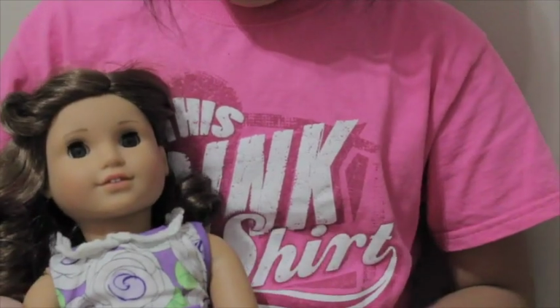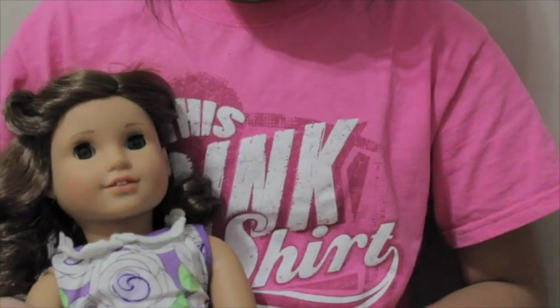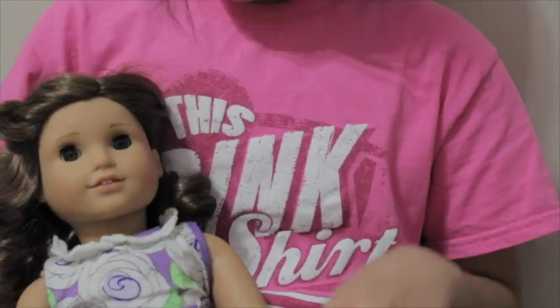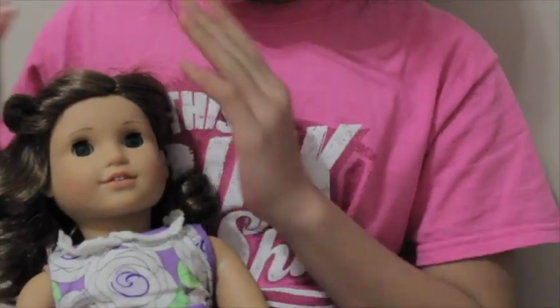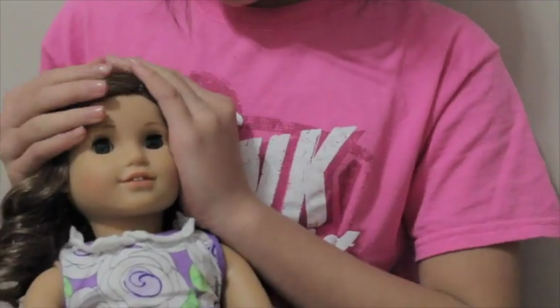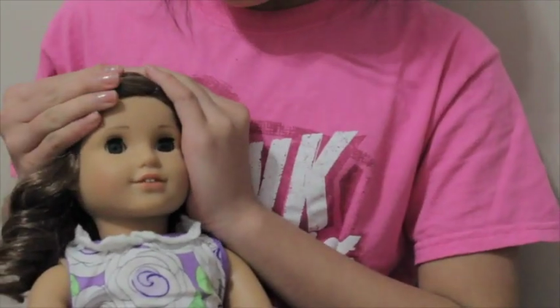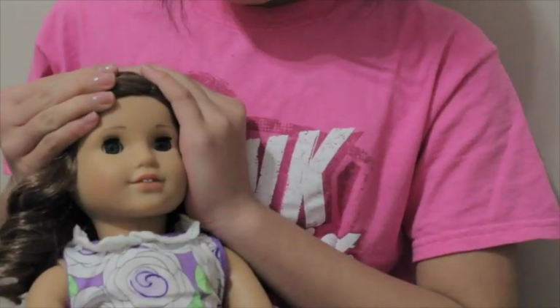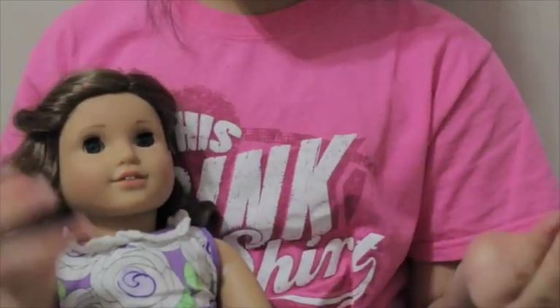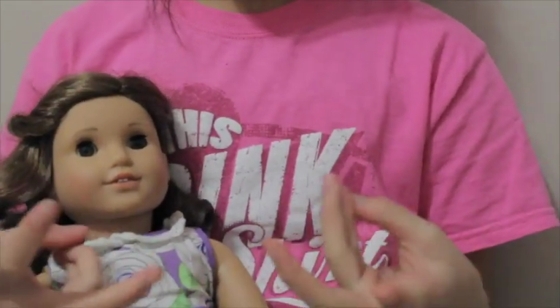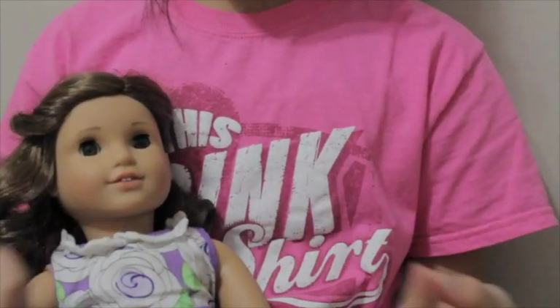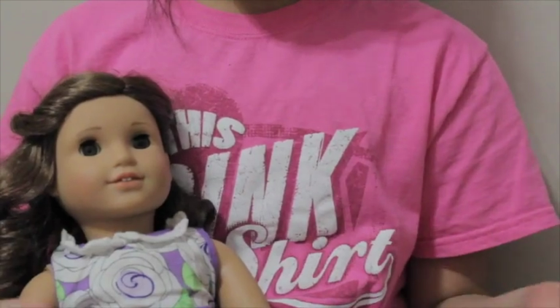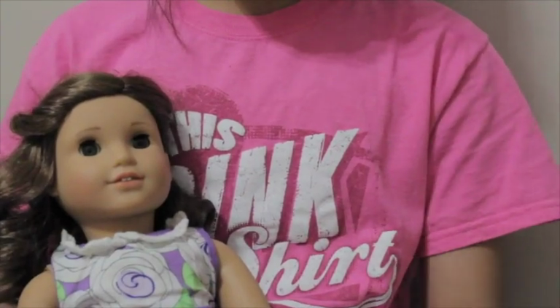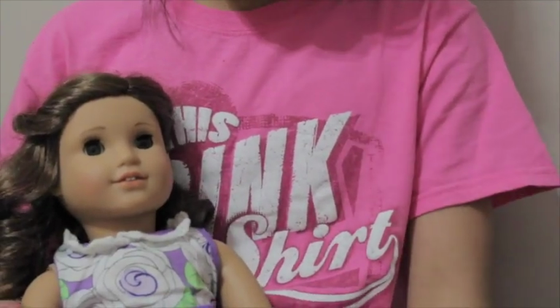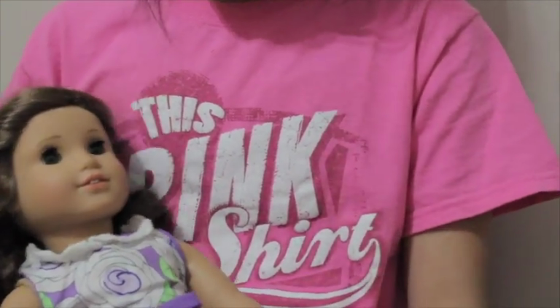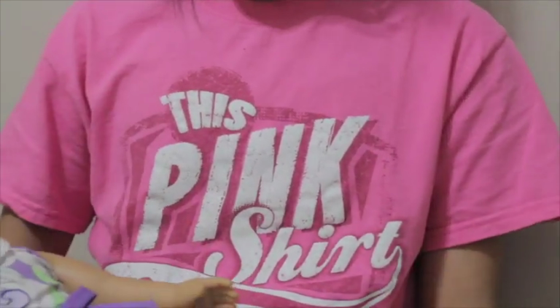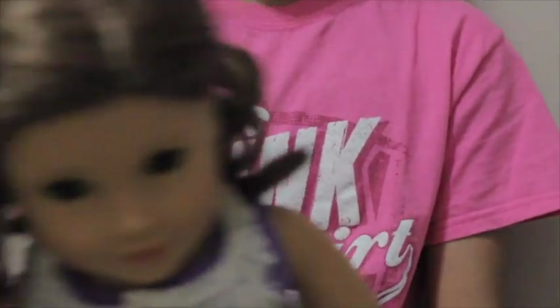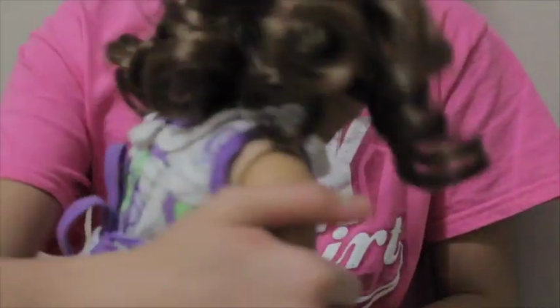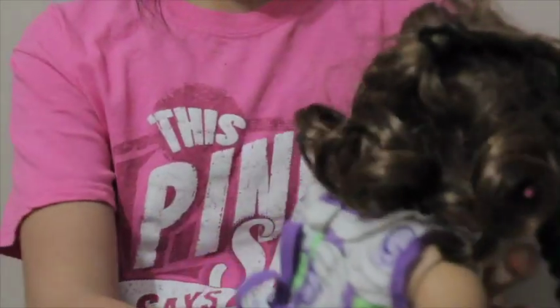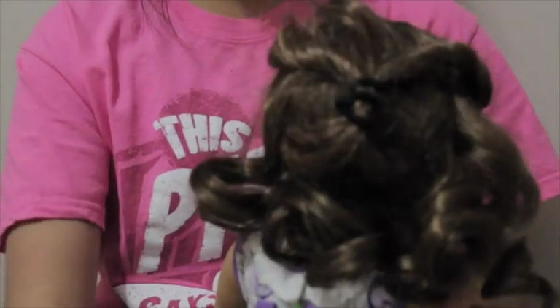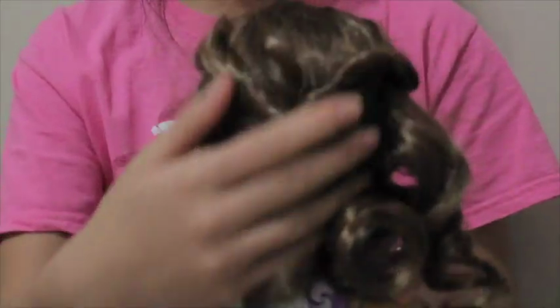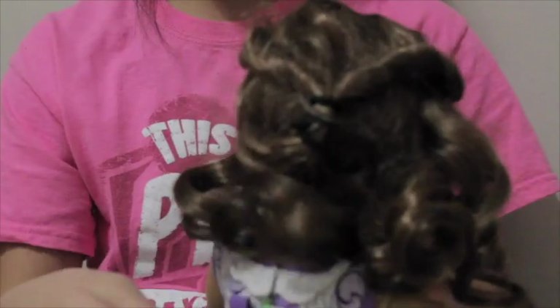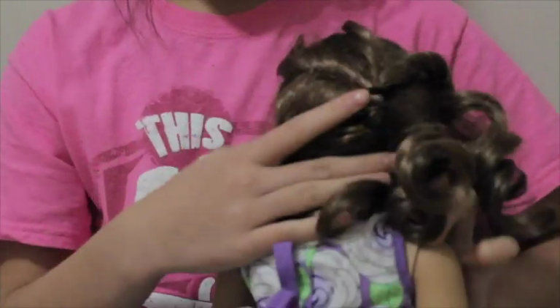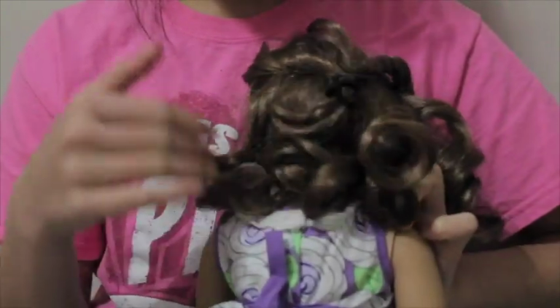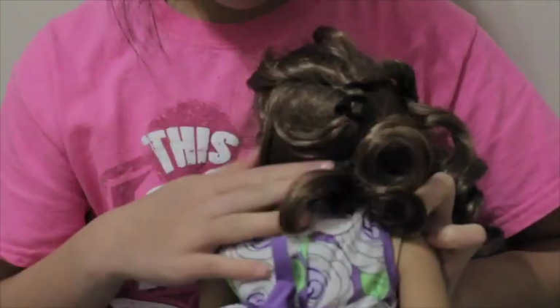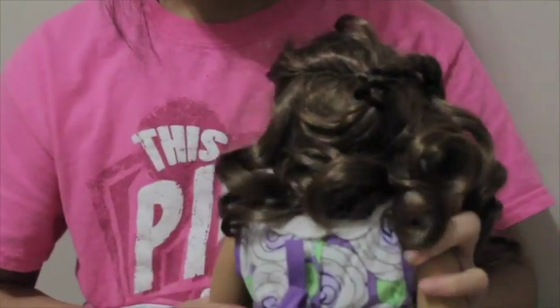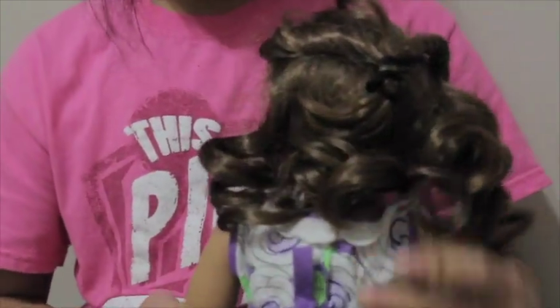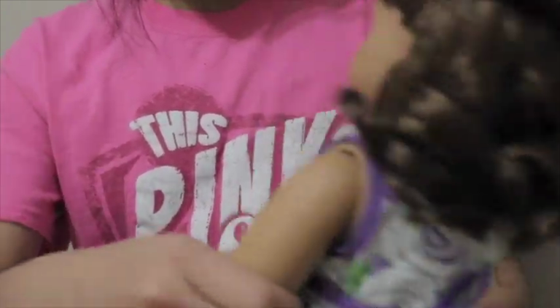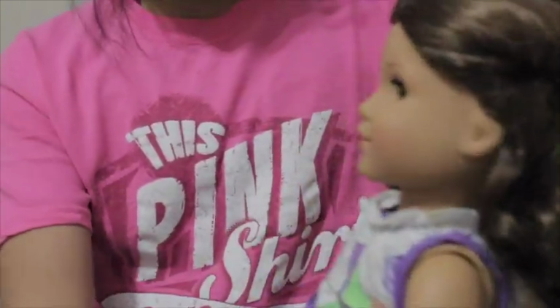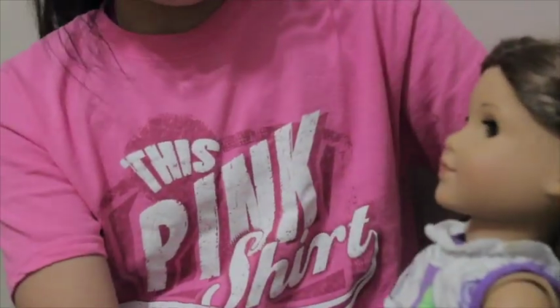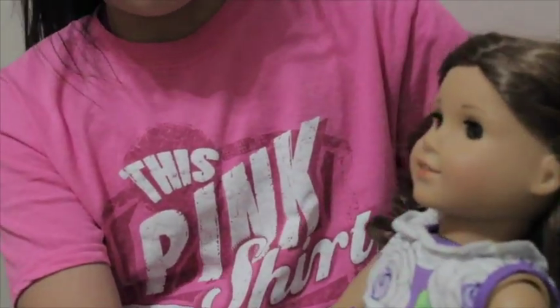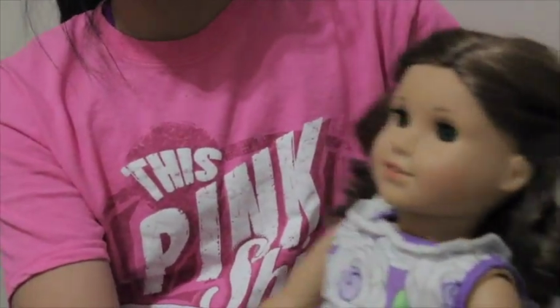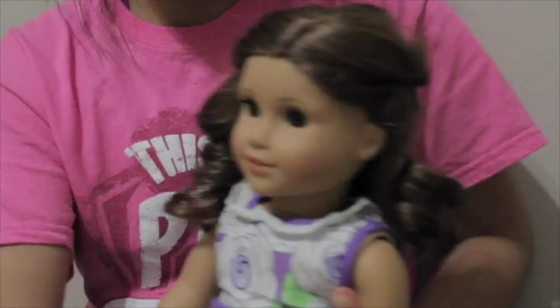And she's in pretty bad condition — not like bad bad like an eBay doll, but her hair is not the best. It's kind of frizzy as you can probably tell. So I'm going to do my best and fix her up.